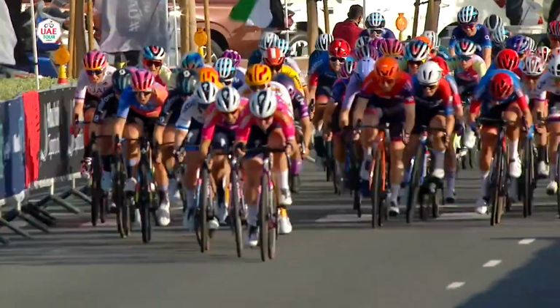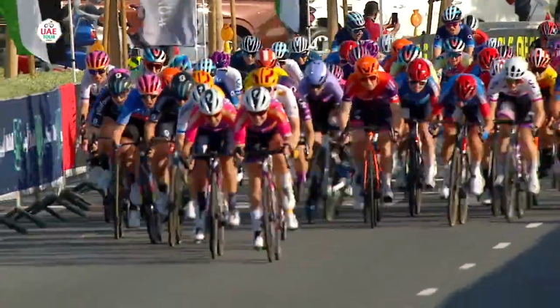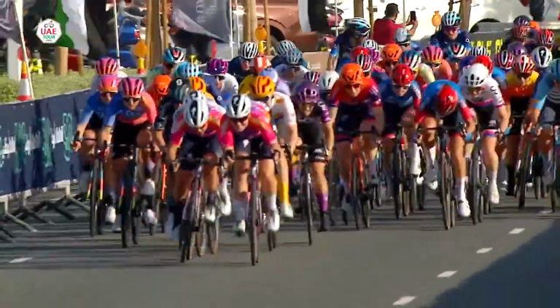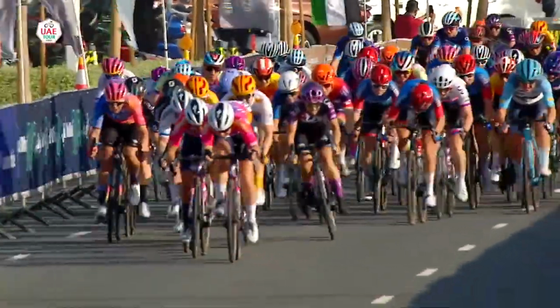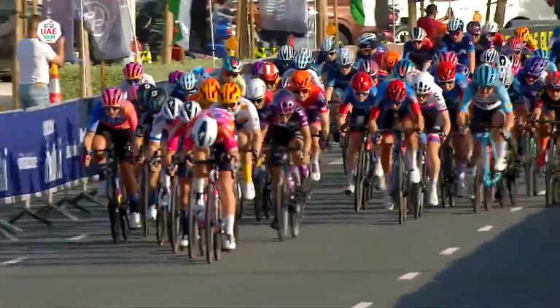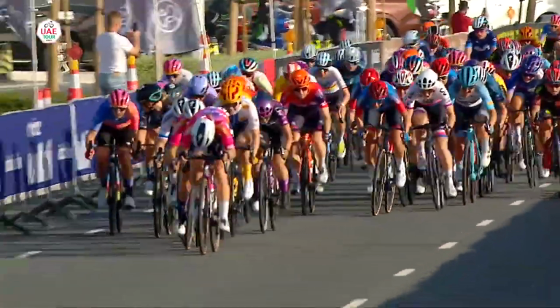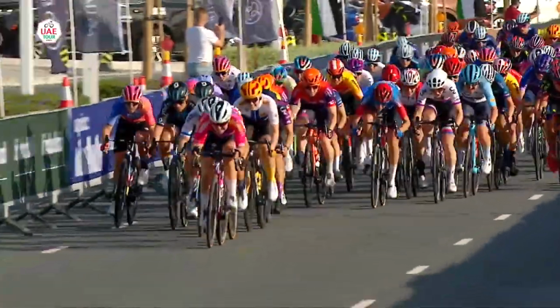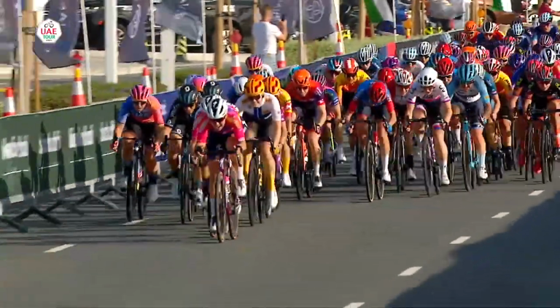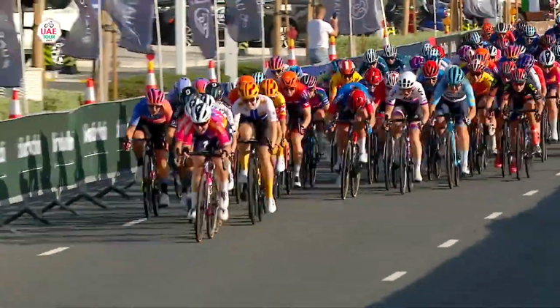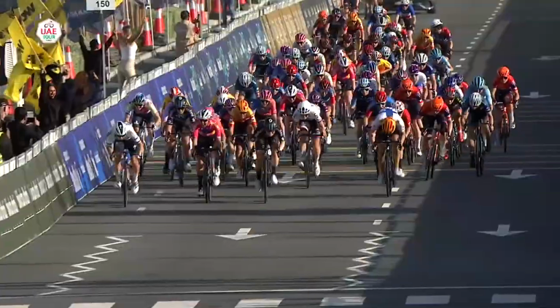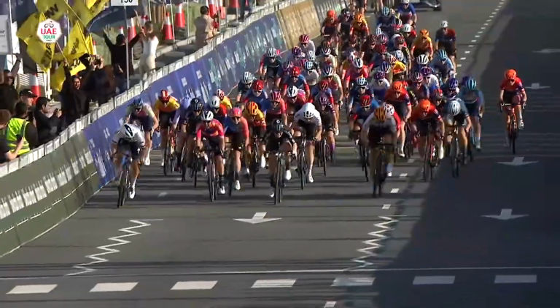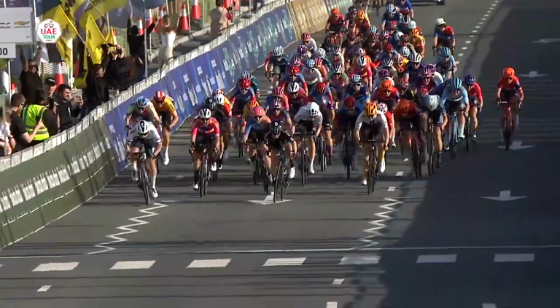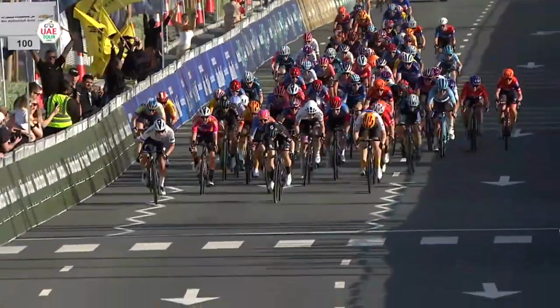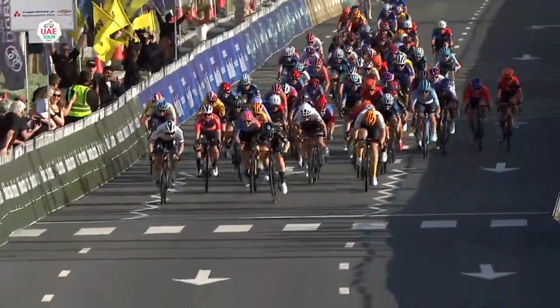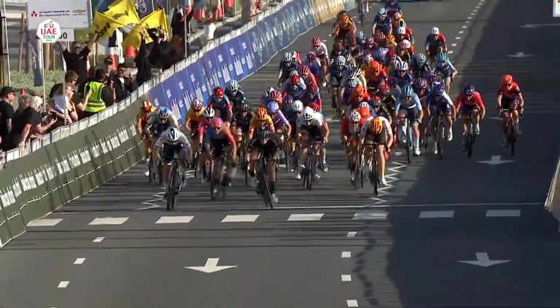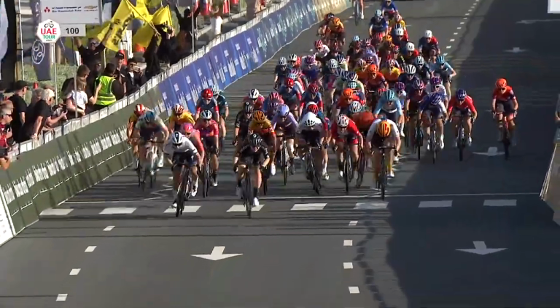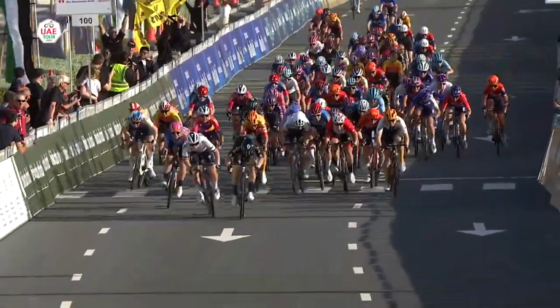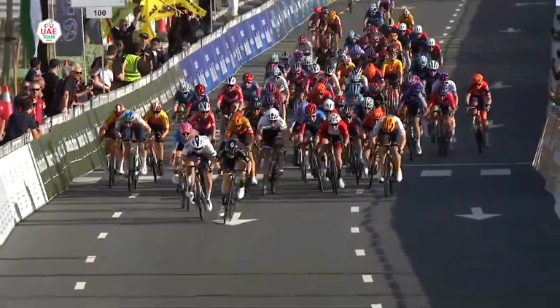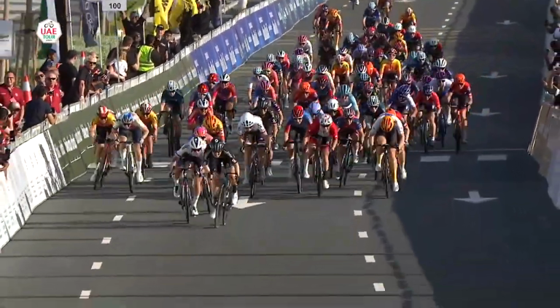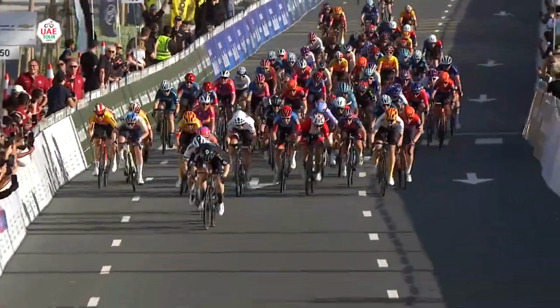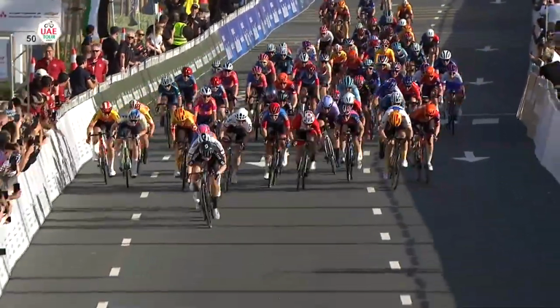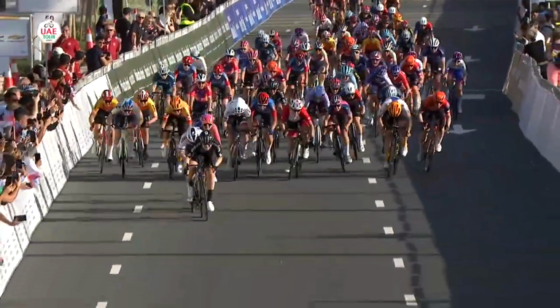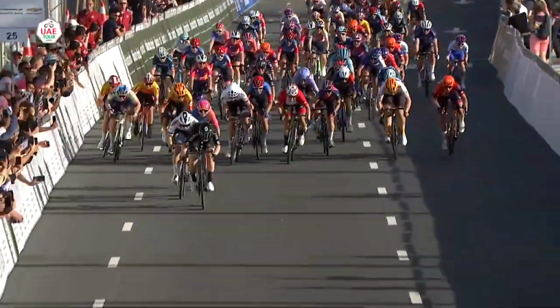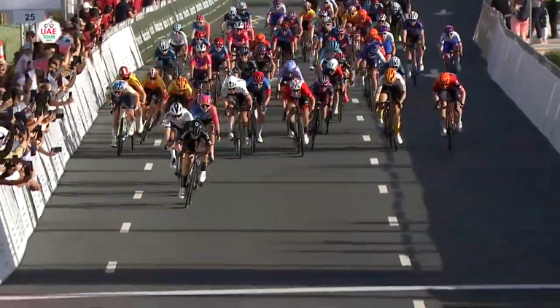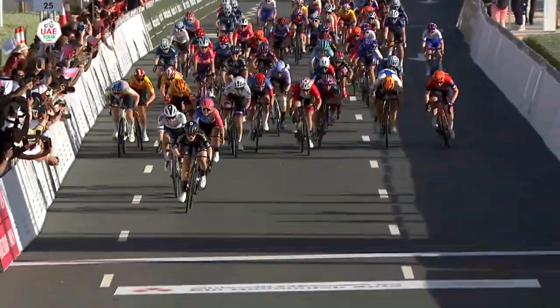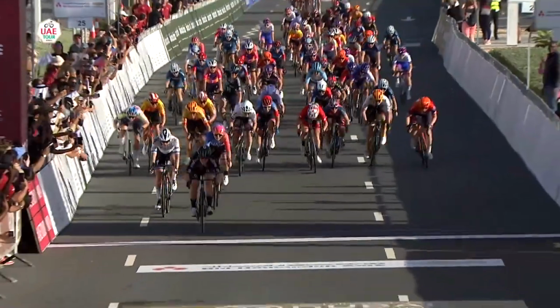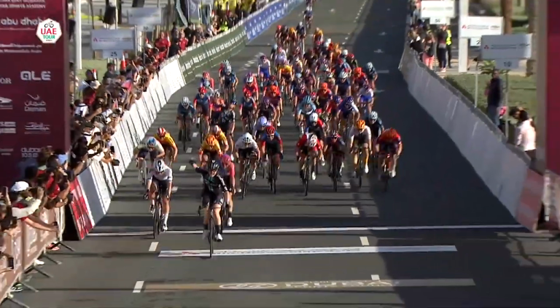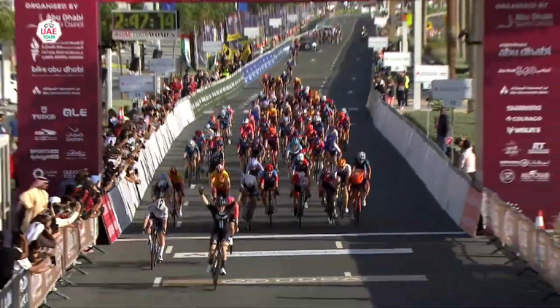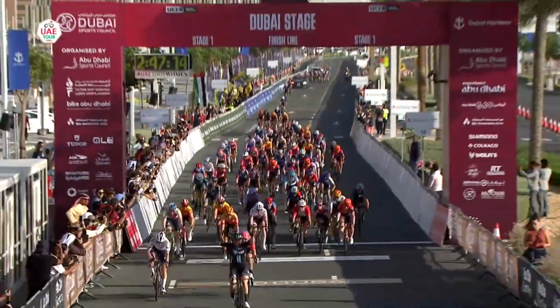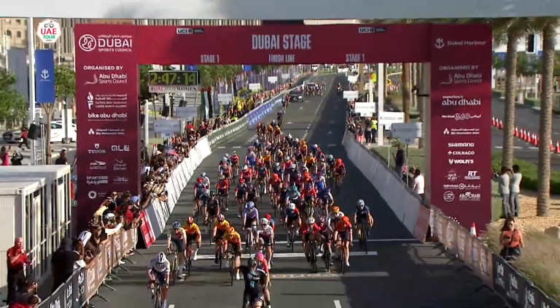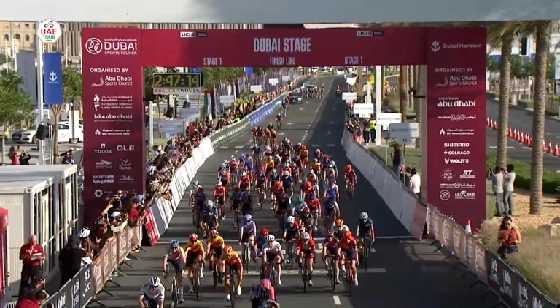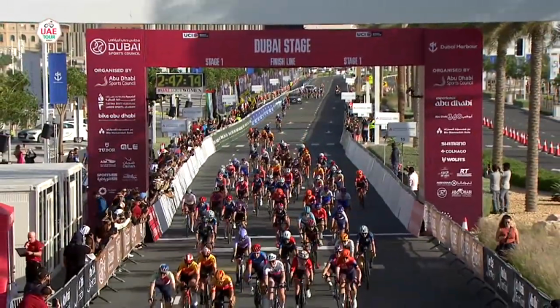The final kilometer is being launched by SD-Worx, who work hard for the Dutch European champion. But it's her former teammate Charlotte Kool who overtakes the European champion and wins the first stage of the UAE Tour.